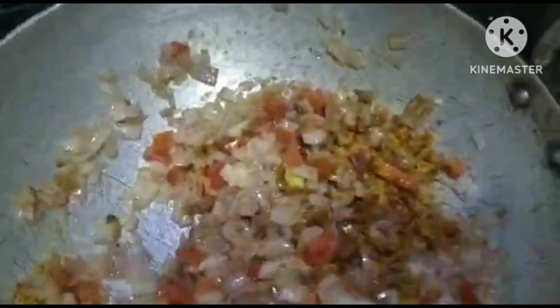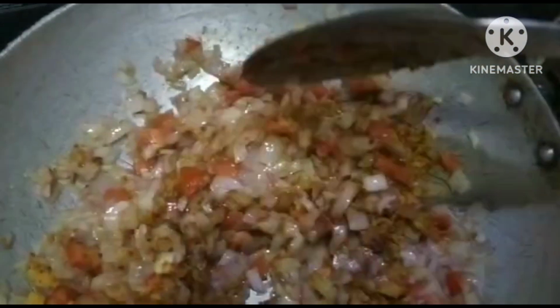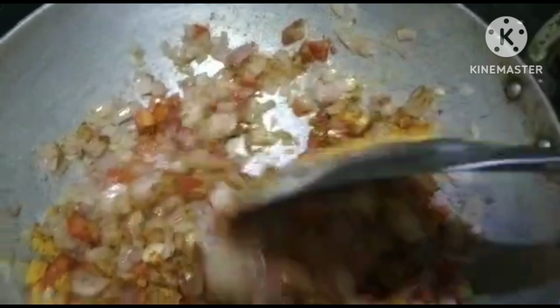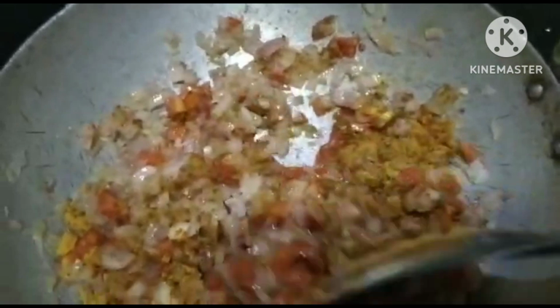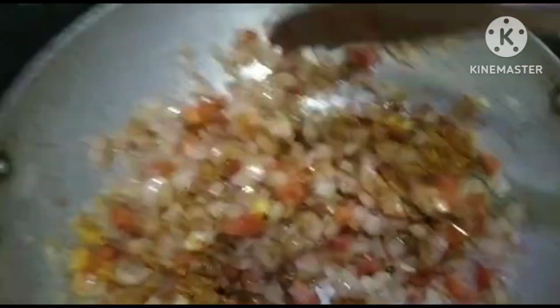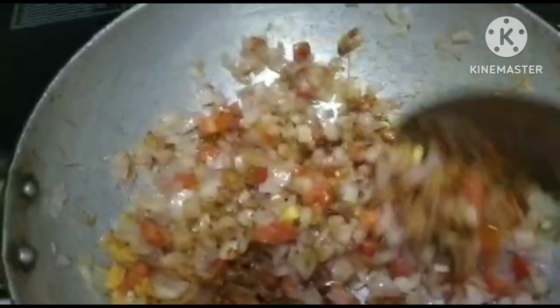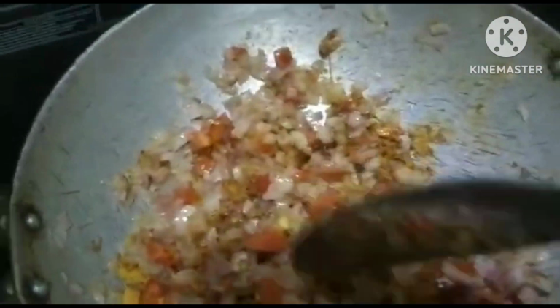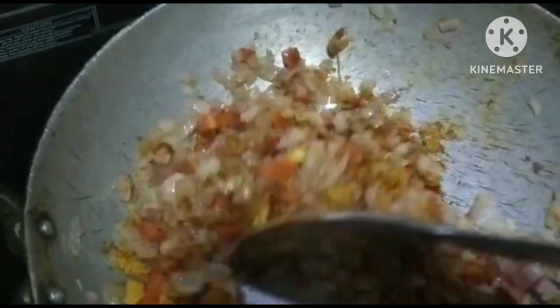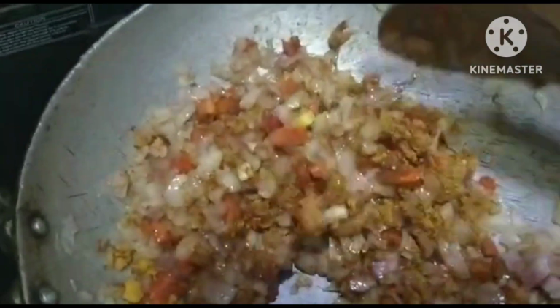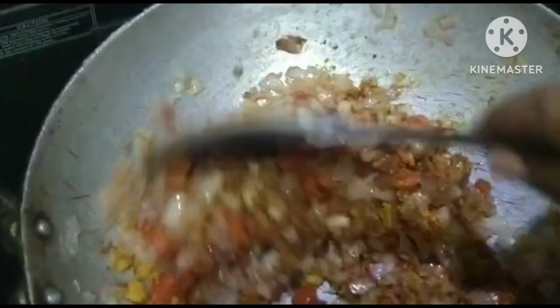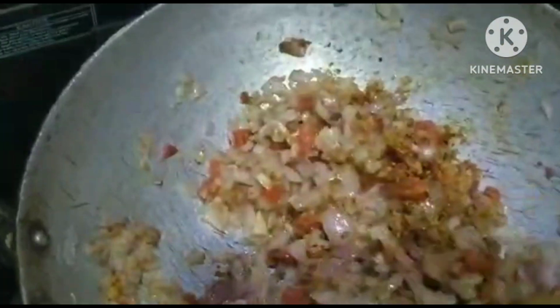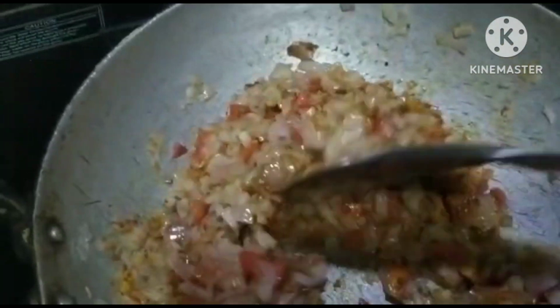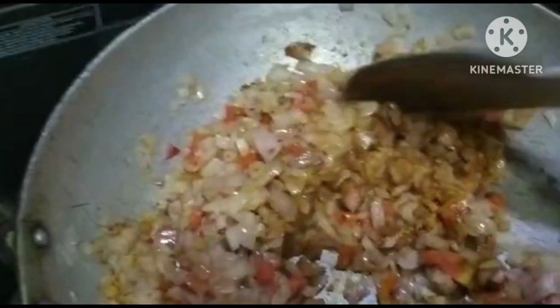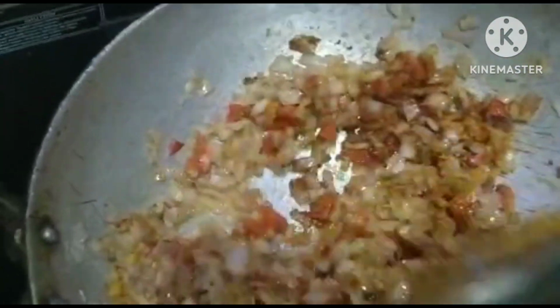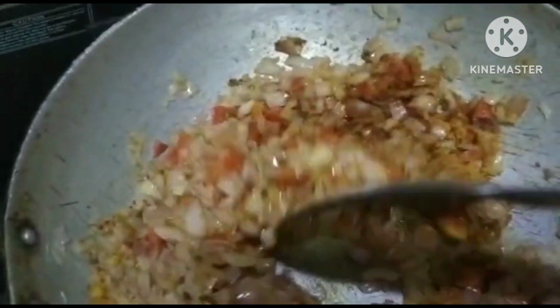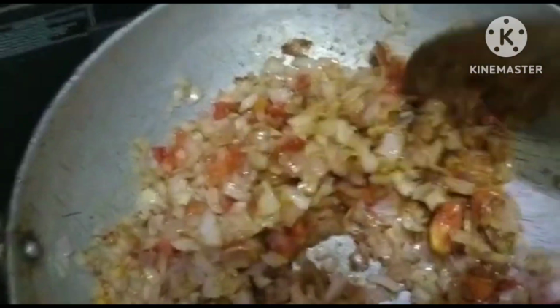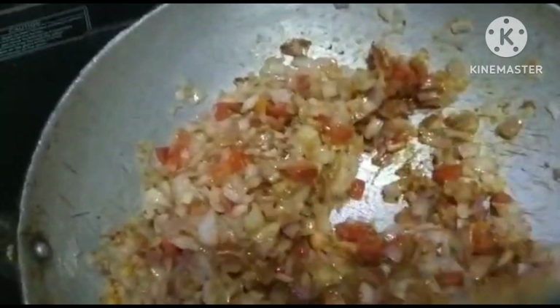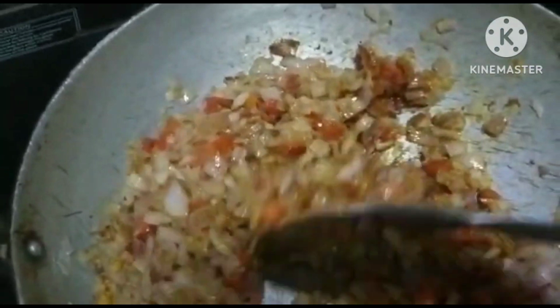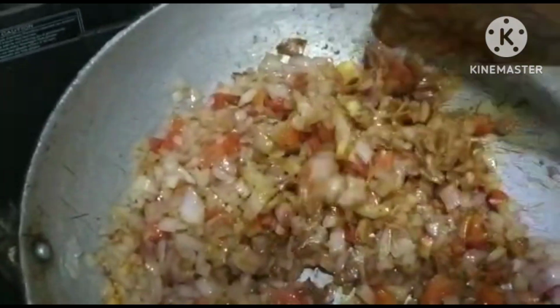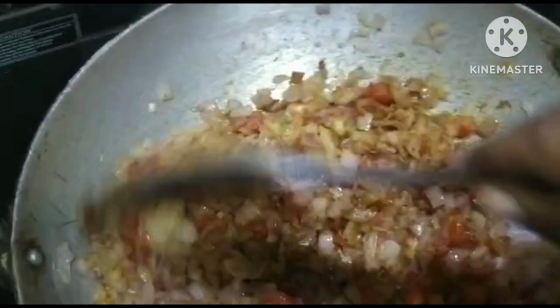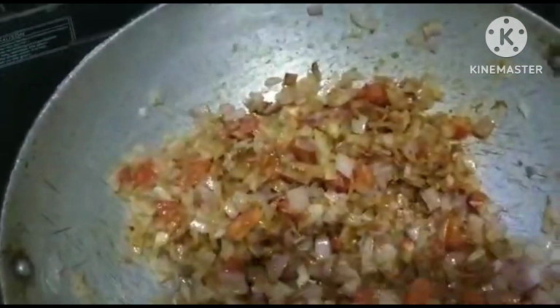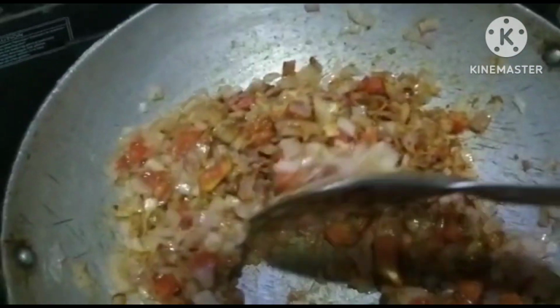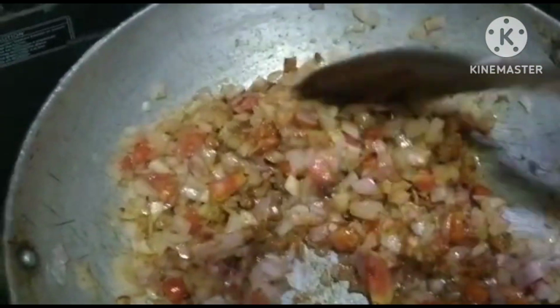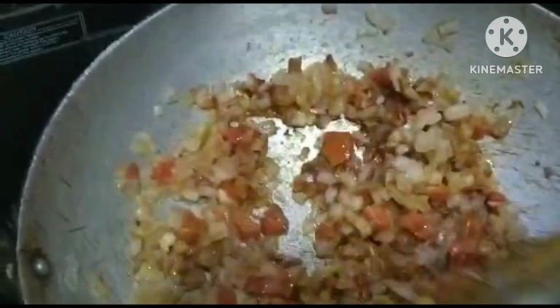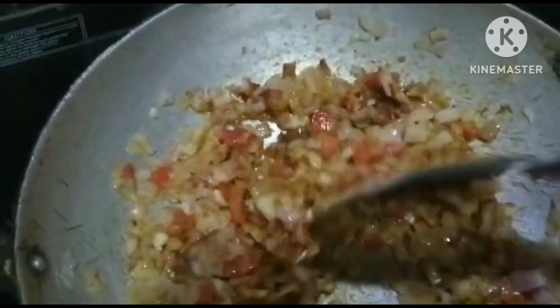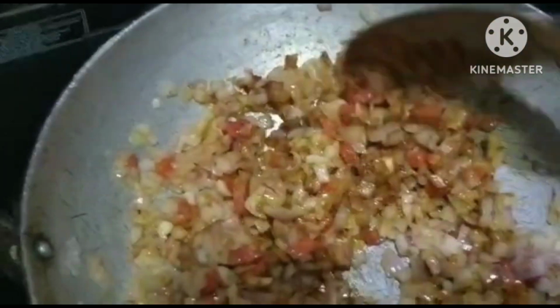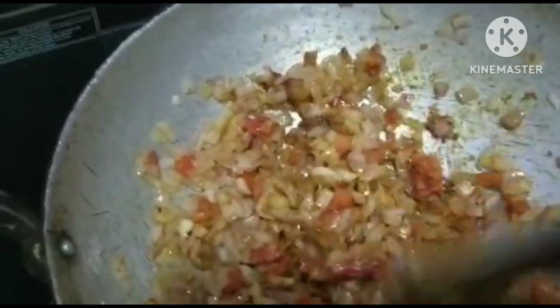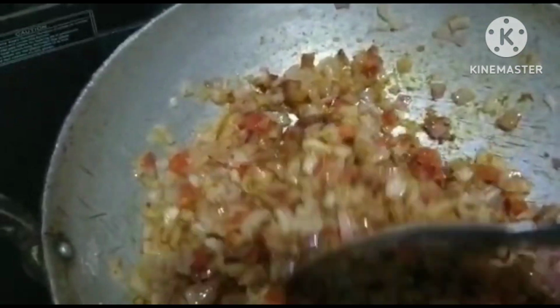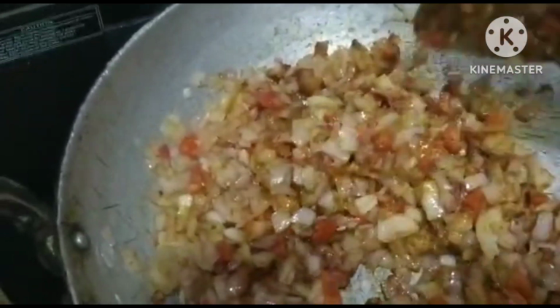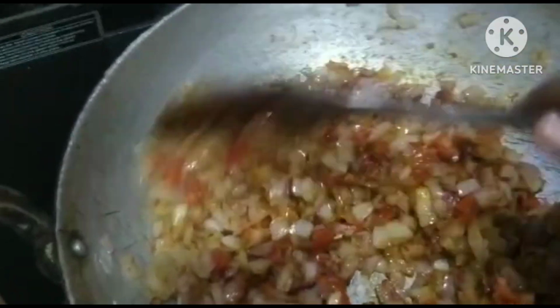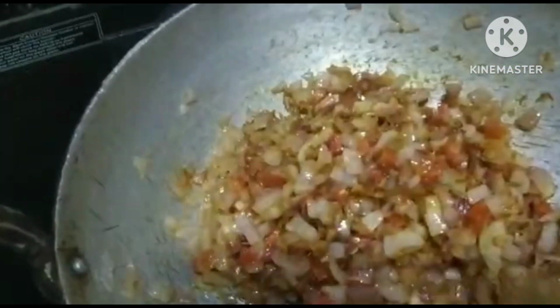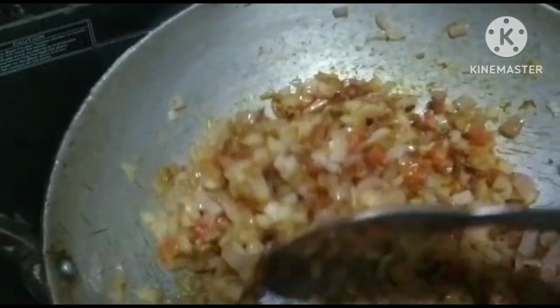I will add this to the food and it will be like a gravy, so I will add the egg to the taste.